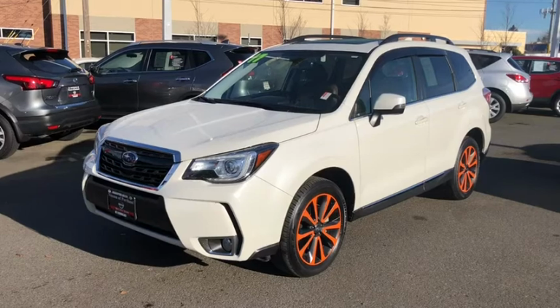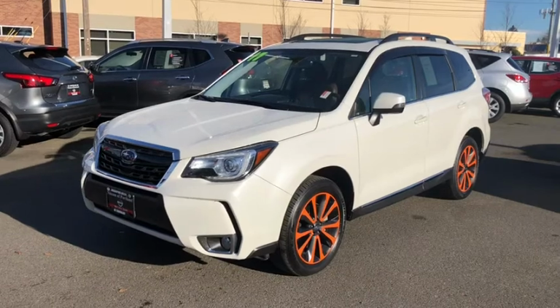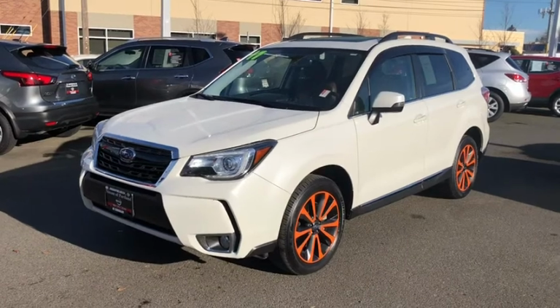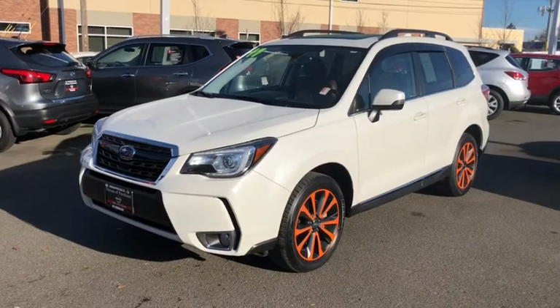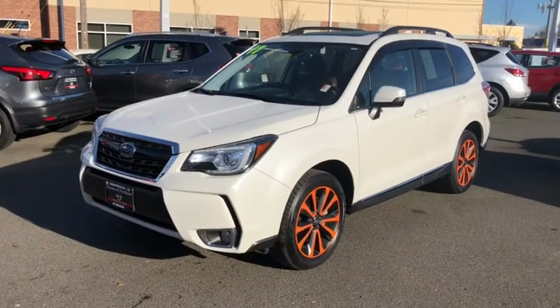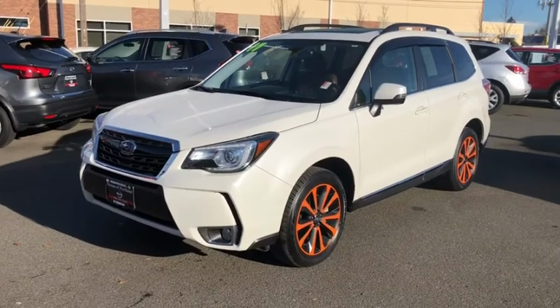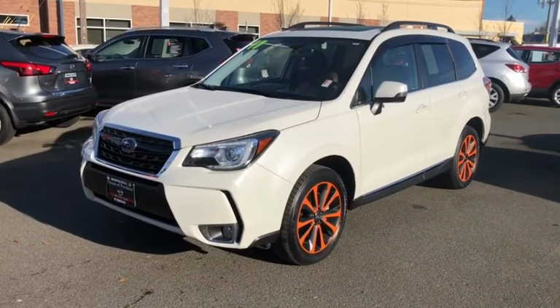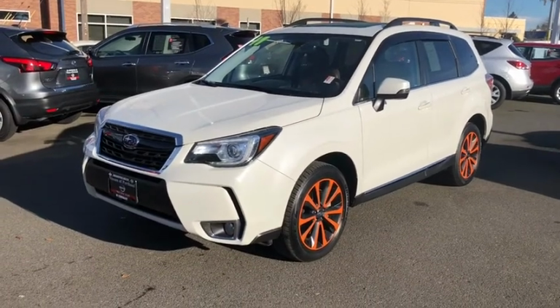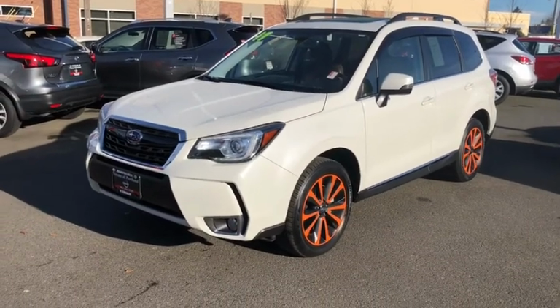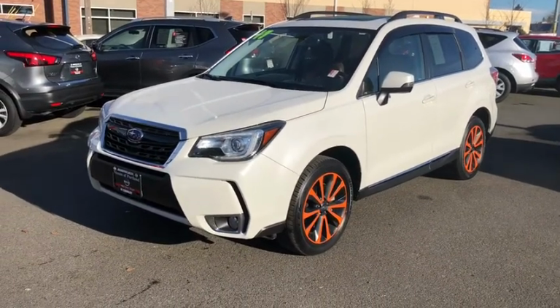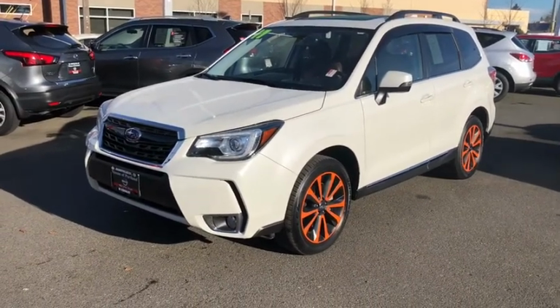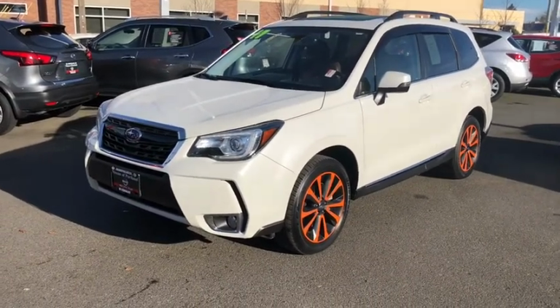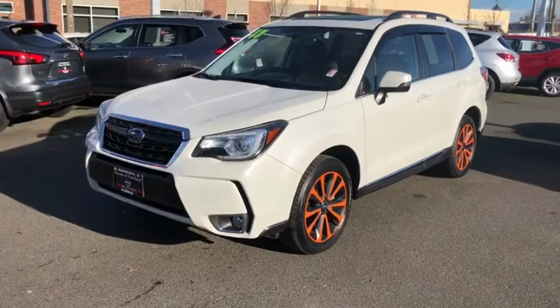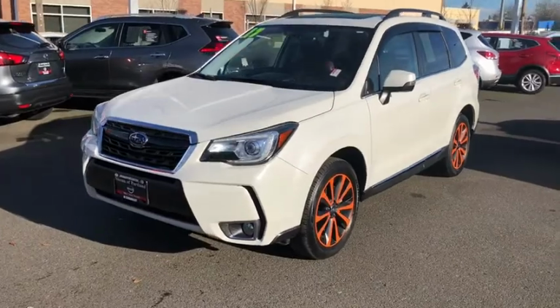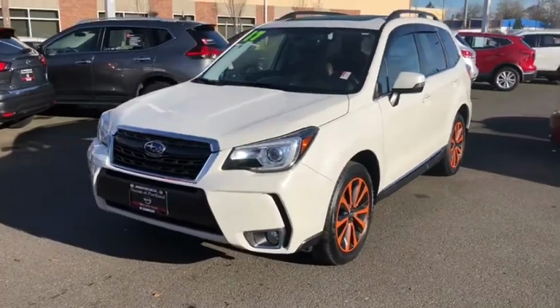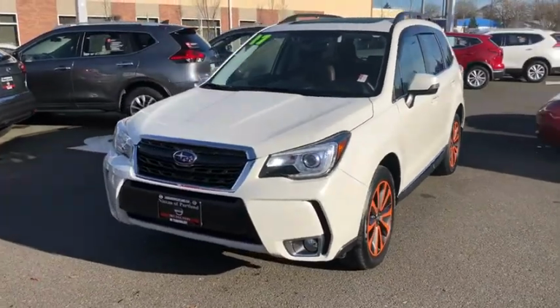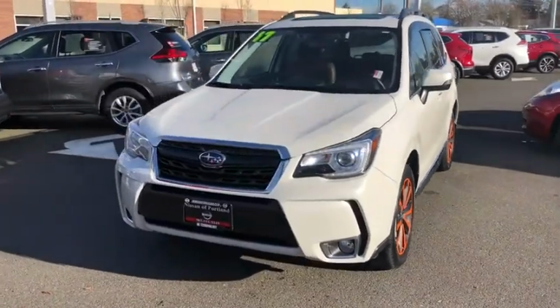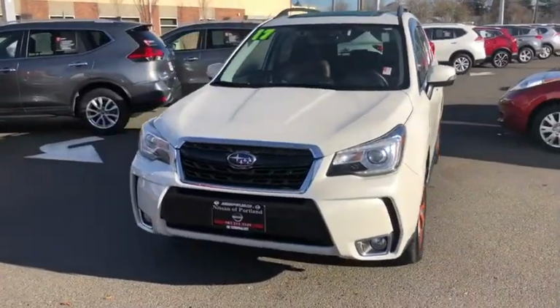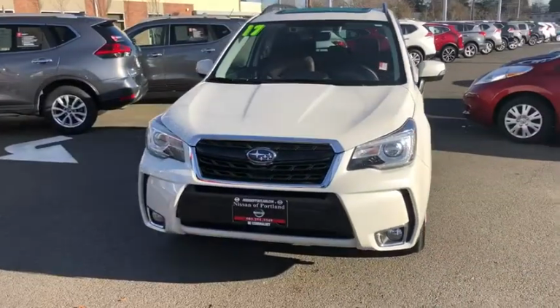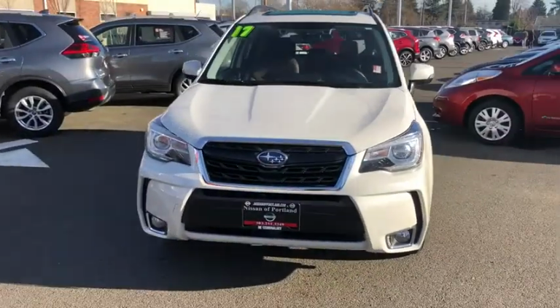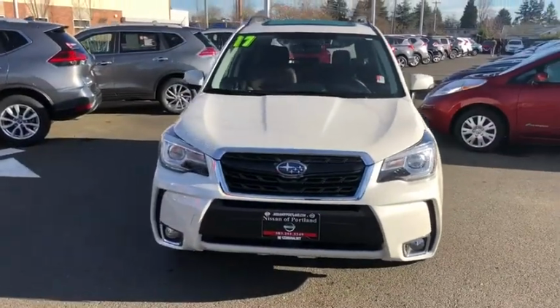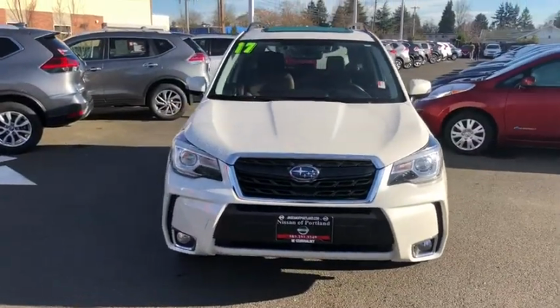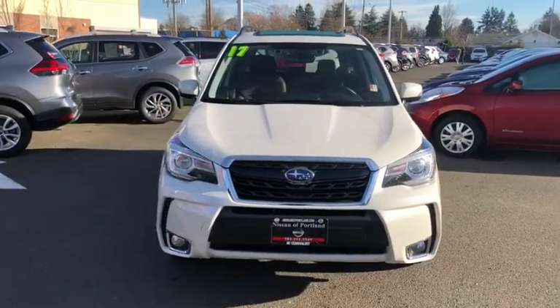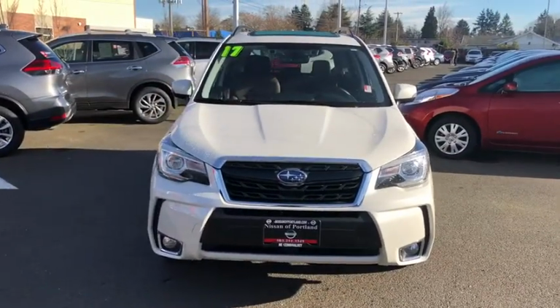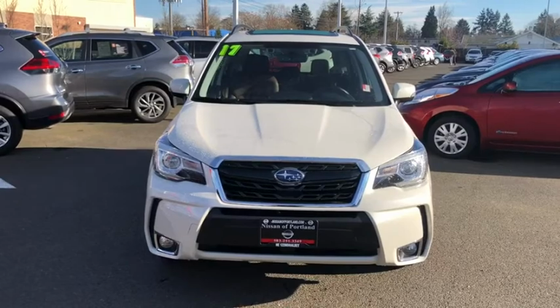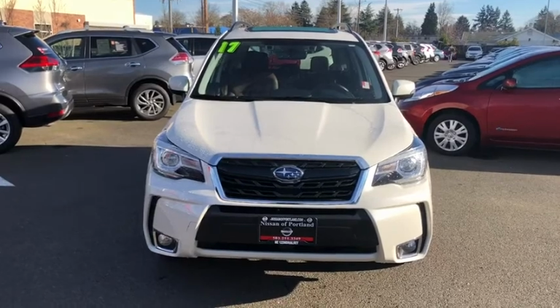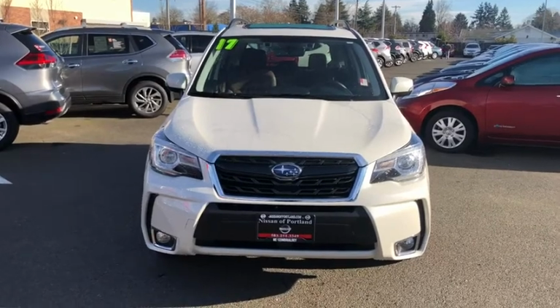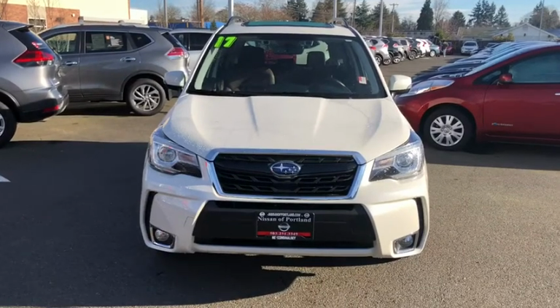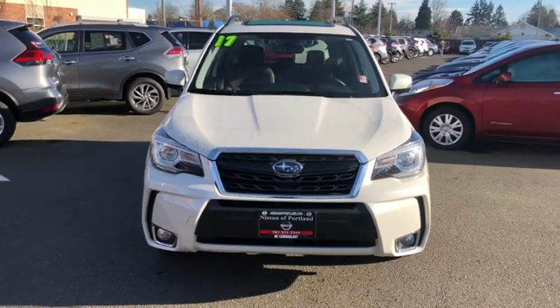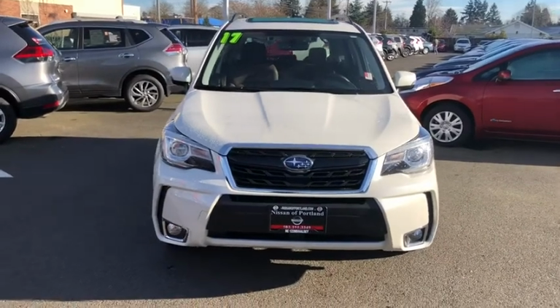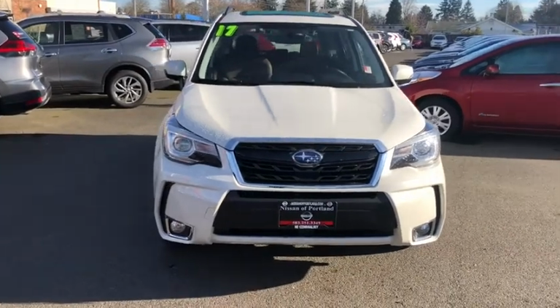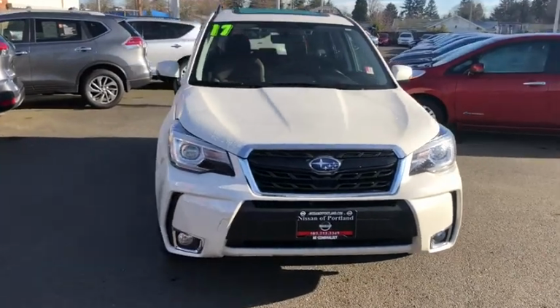The 2017 Subaru Forester. The Subaru Forester is a sensible, practical, and affordable vehicle. It has an impressive, comfortable ride and handles well. This vehicle has less than 35,000 miles.